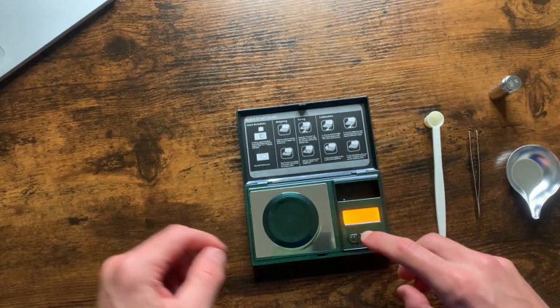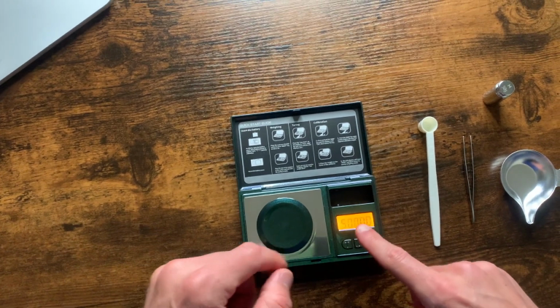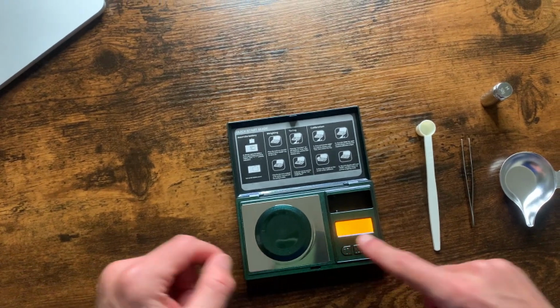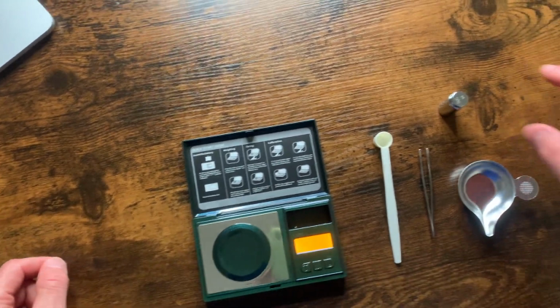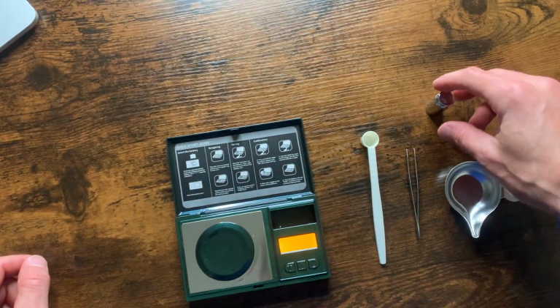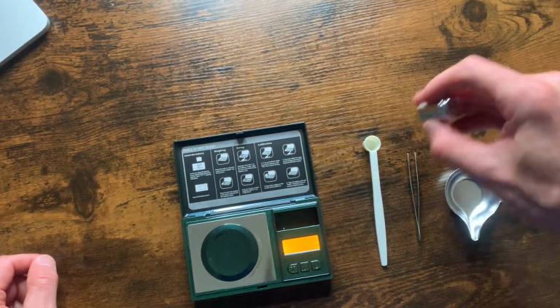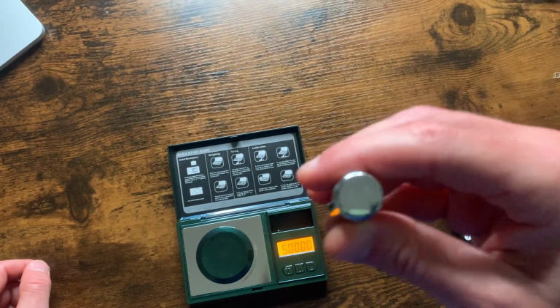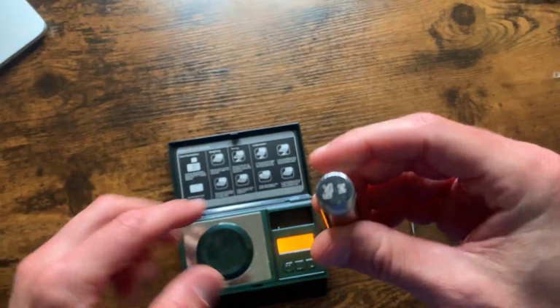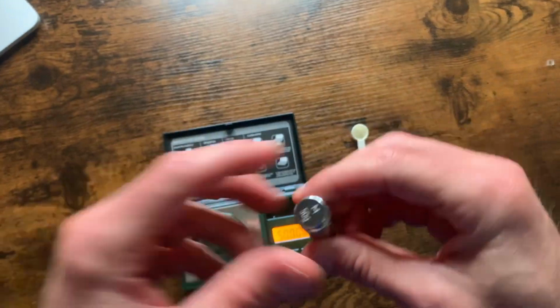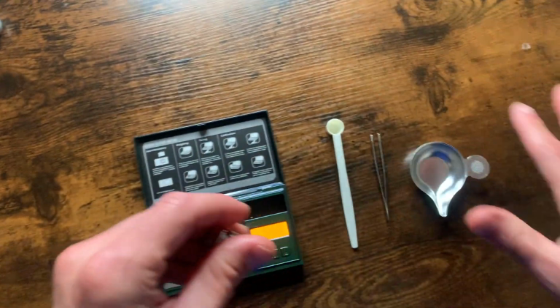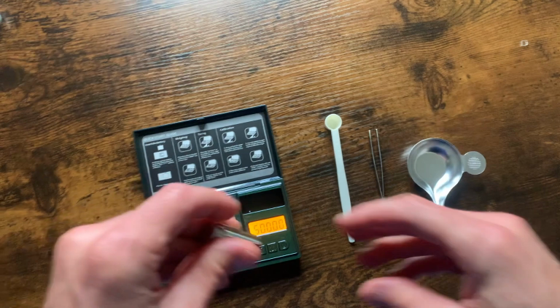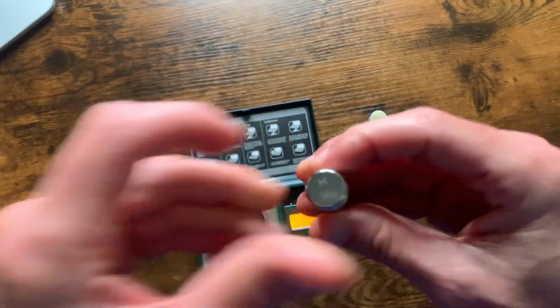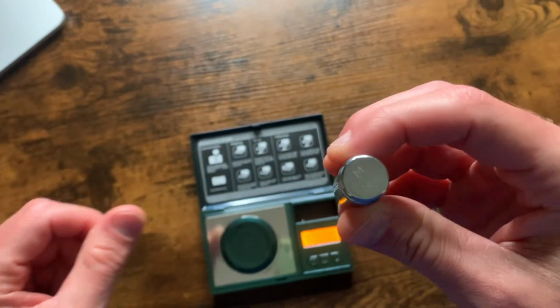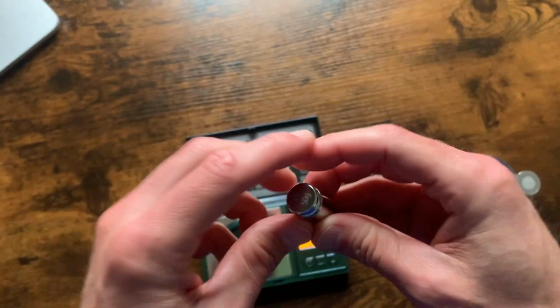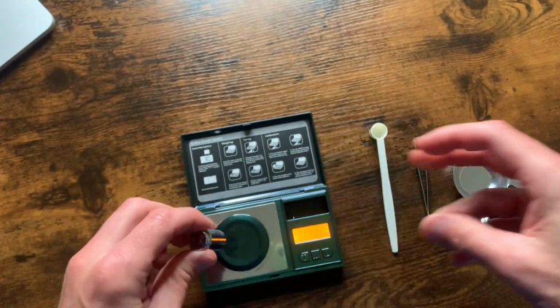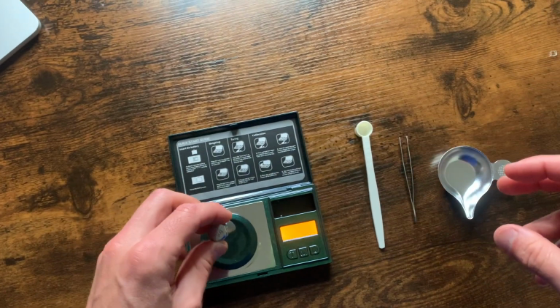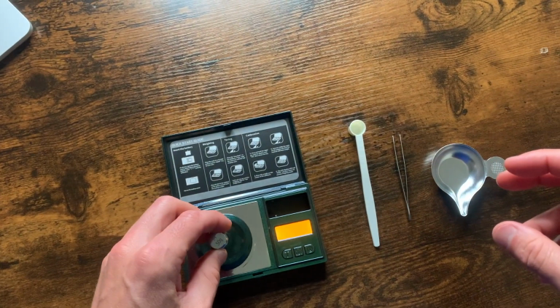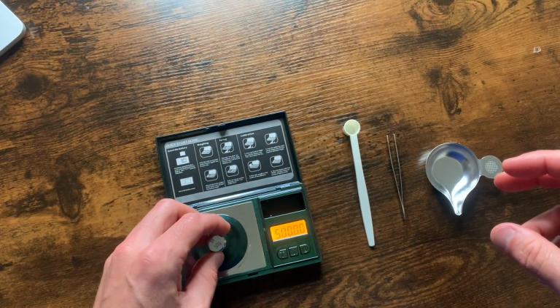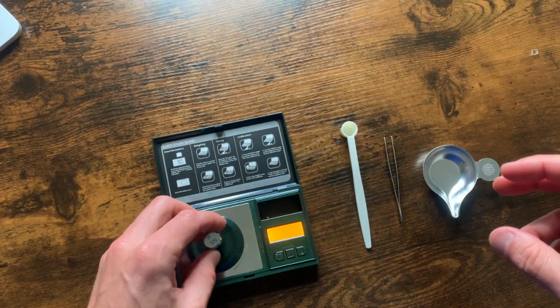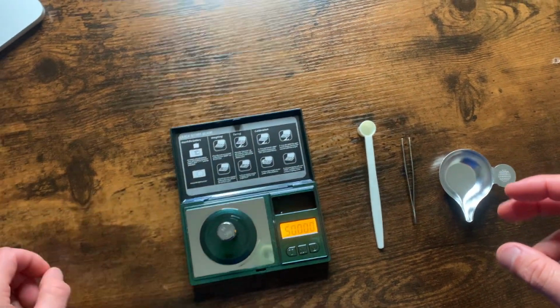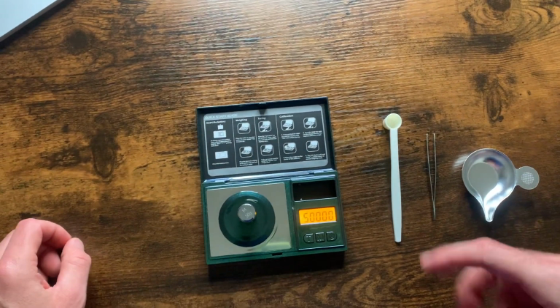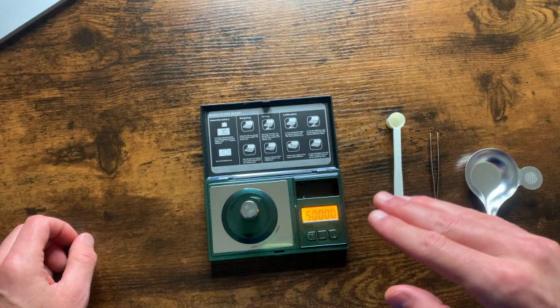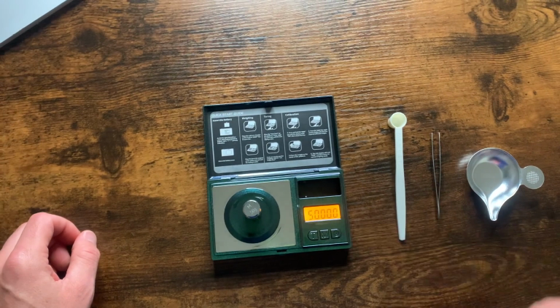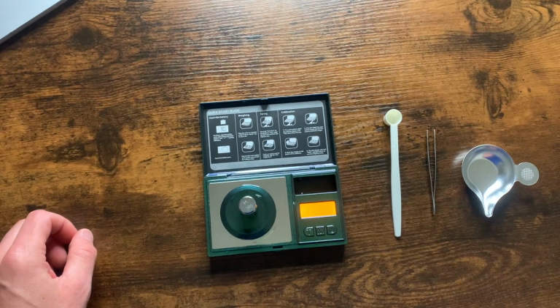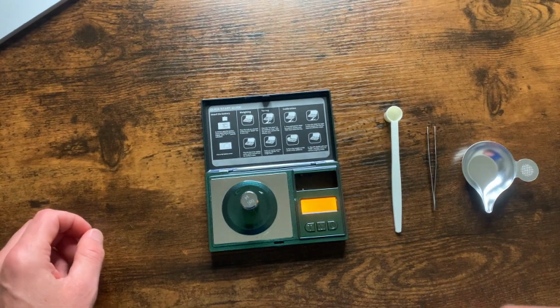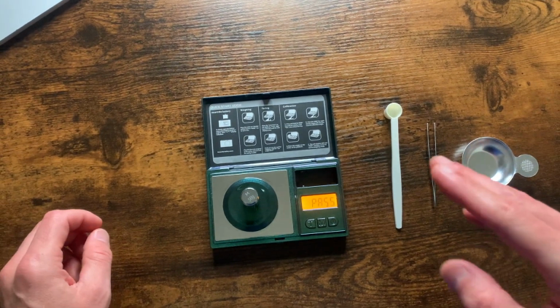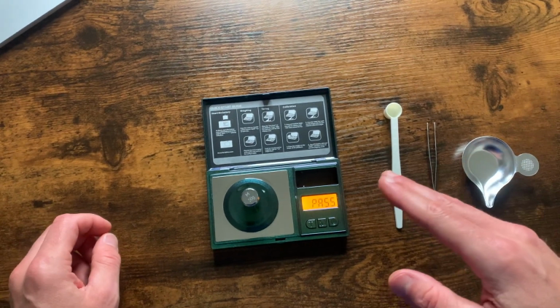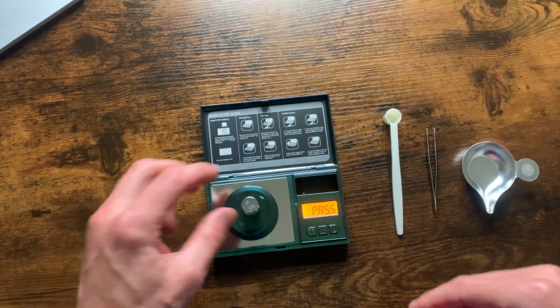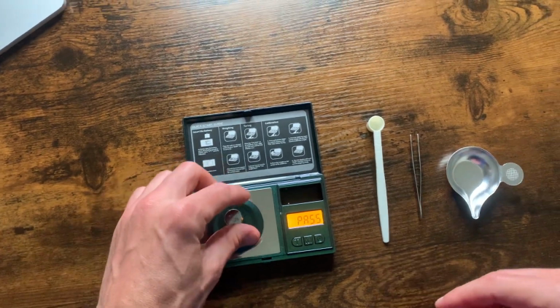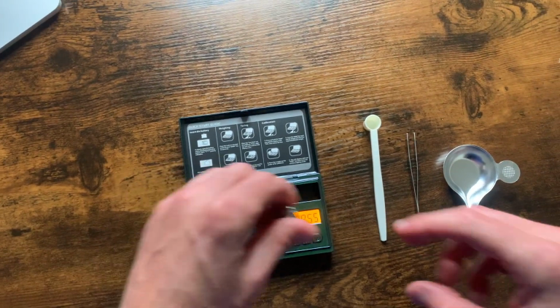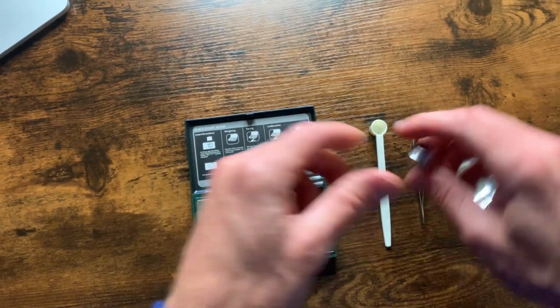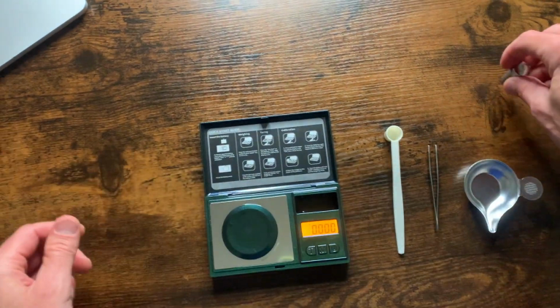It shows 50 grams right there. It comes with this calibration weight, which weighs 50 grams. So we're going to set this on, and it should say pass, which means the scale is calibrated. It says pass, so we're good to go.